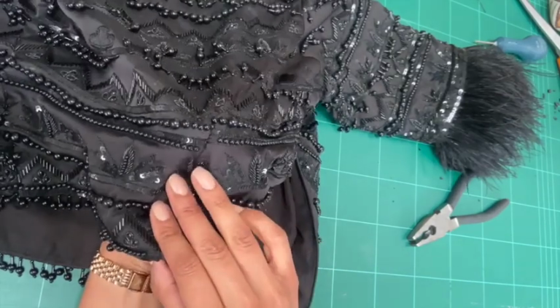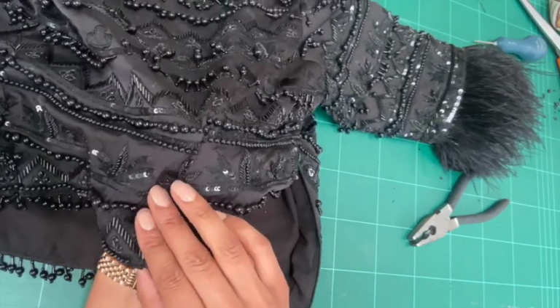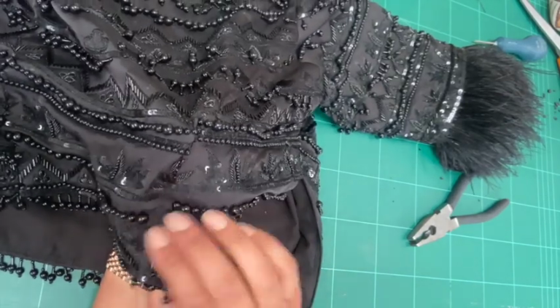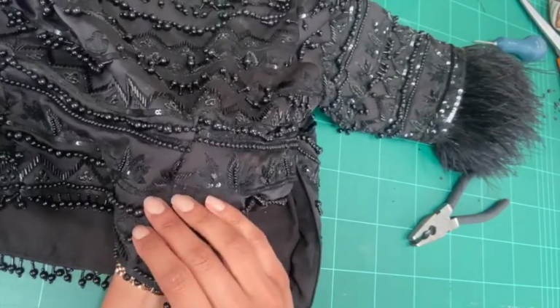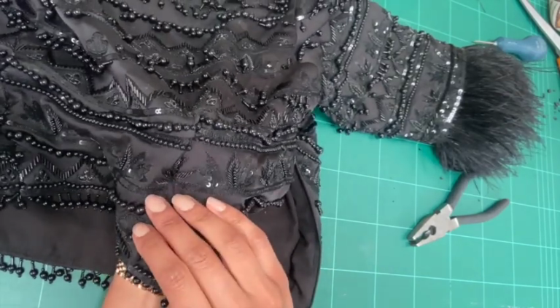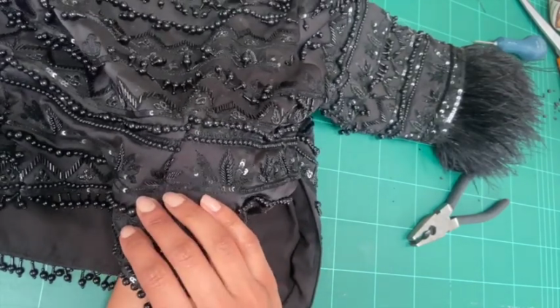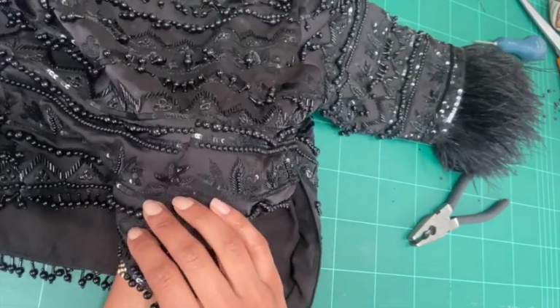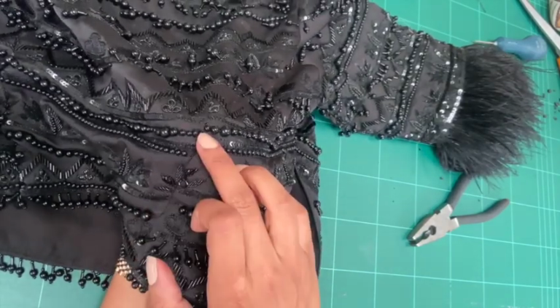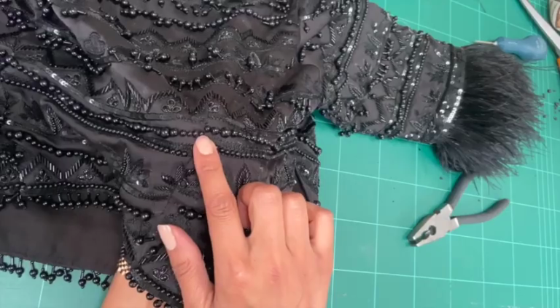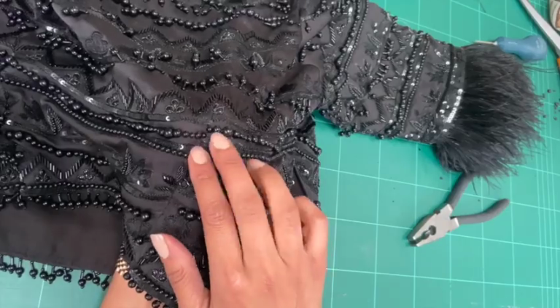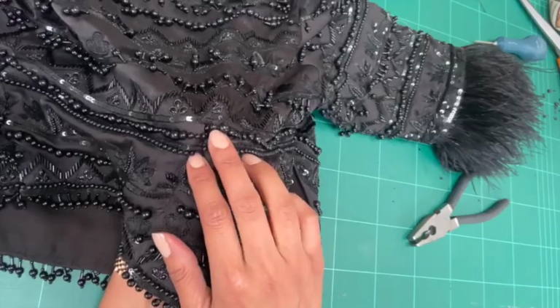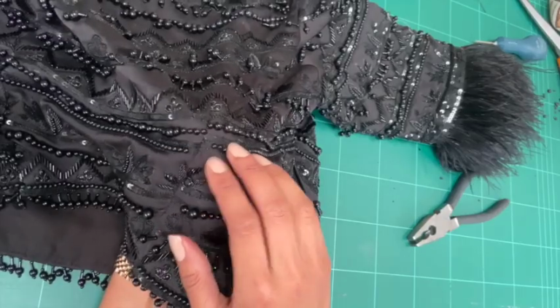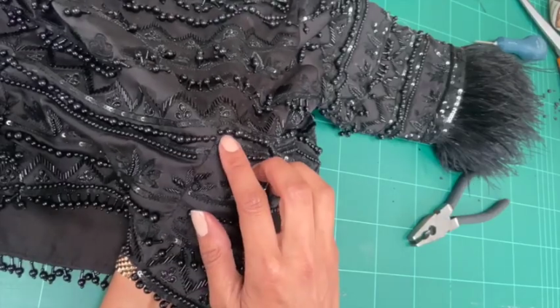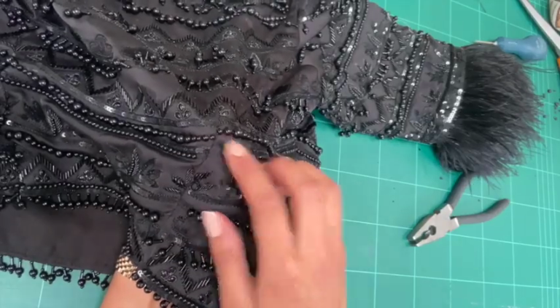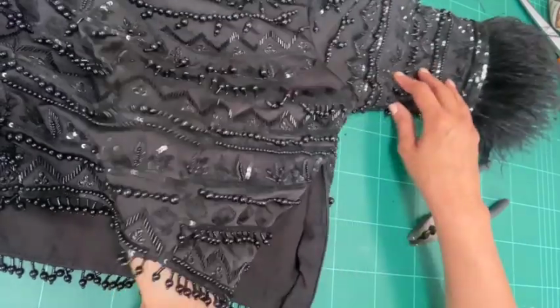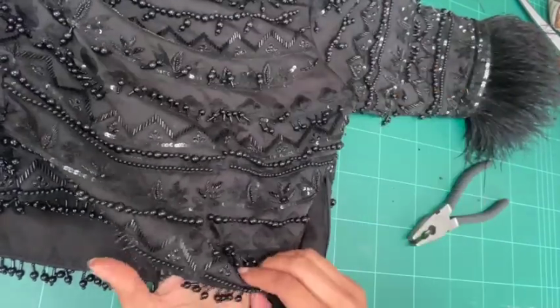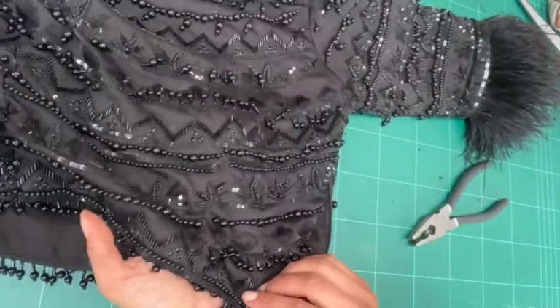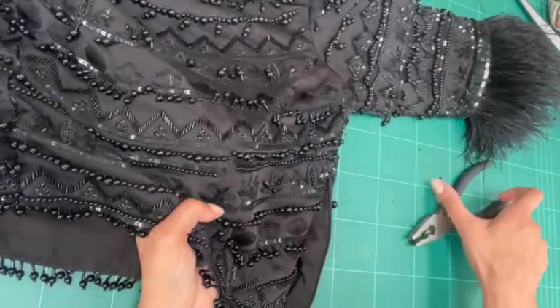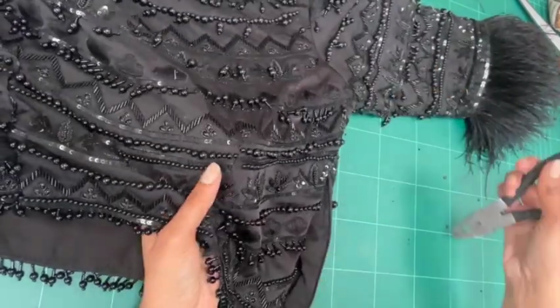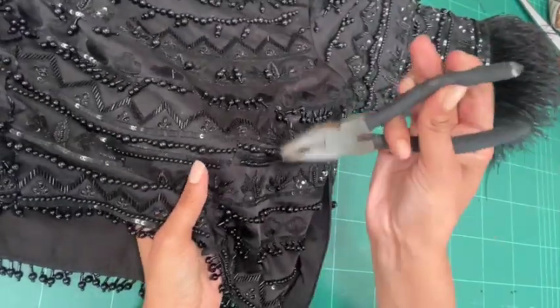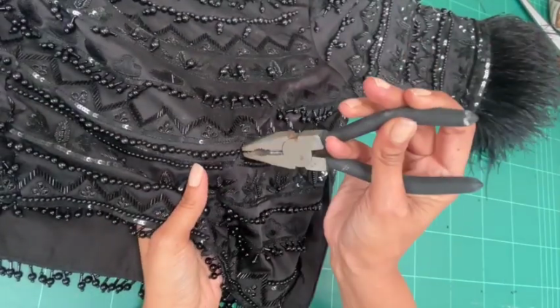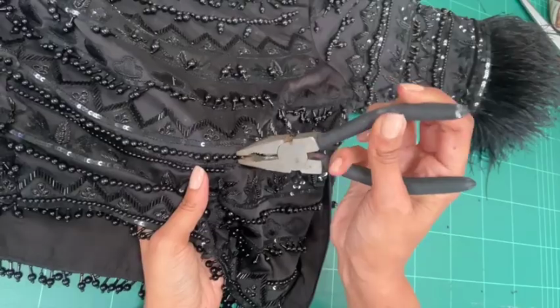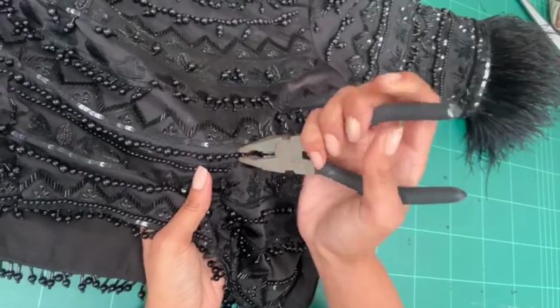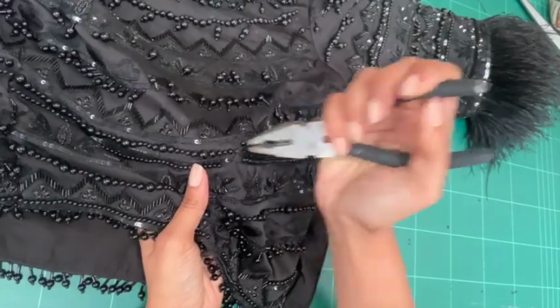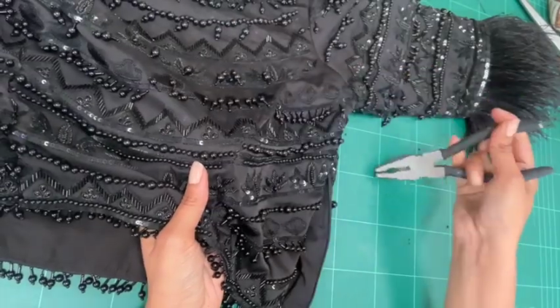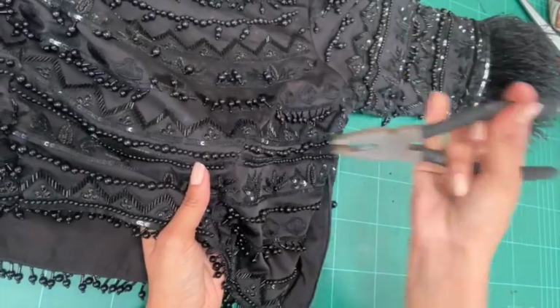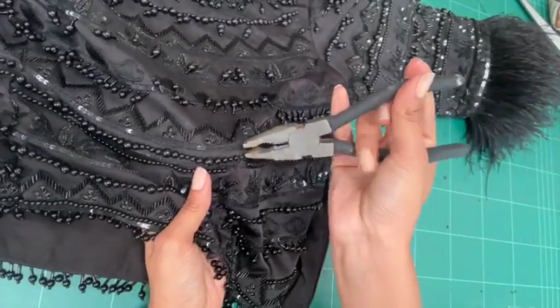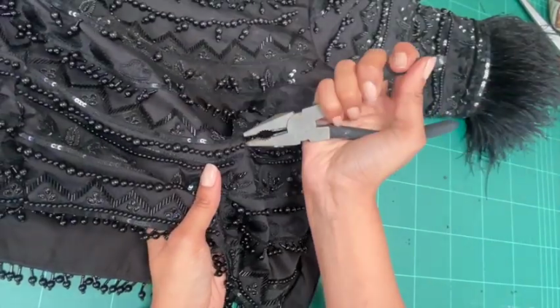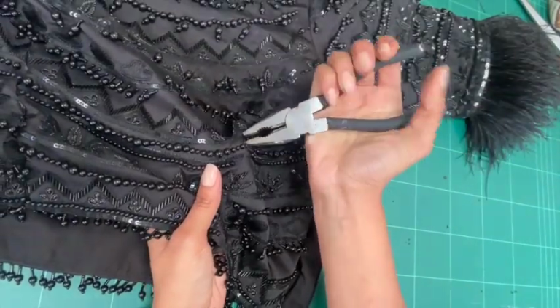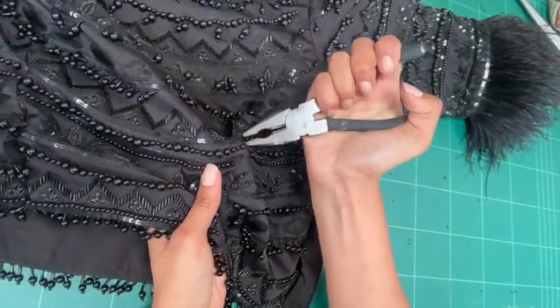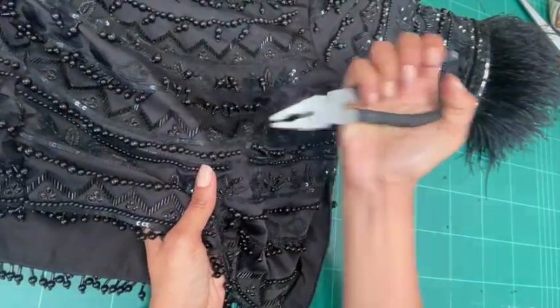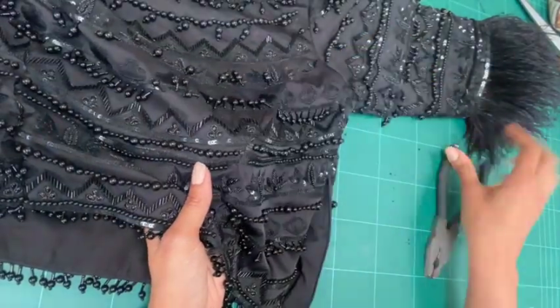What you want to do is end up with a gap and then just close it with your hands on the inside and just see — okay, that seems to be the right amount. And just keep going down the dart taking those beads out.